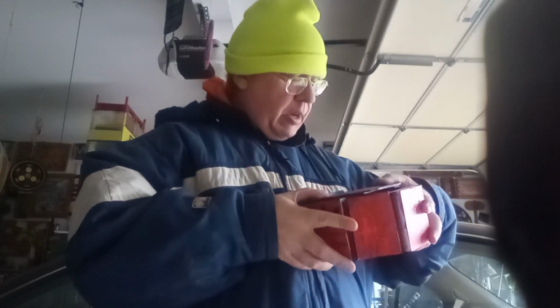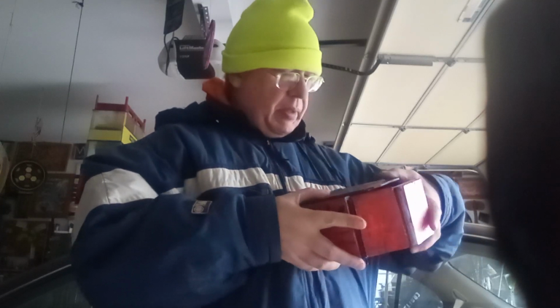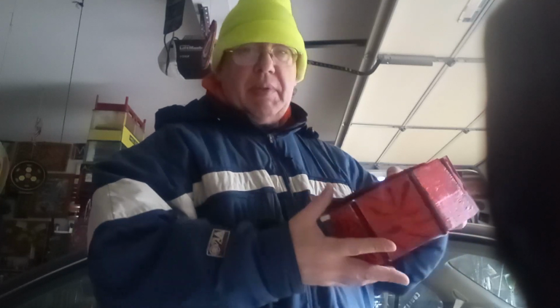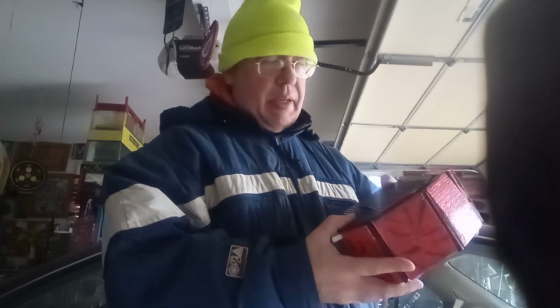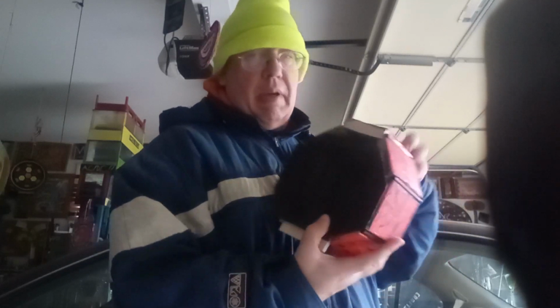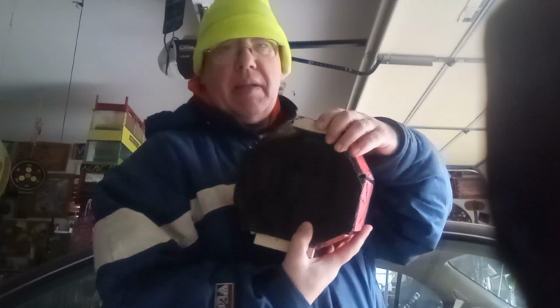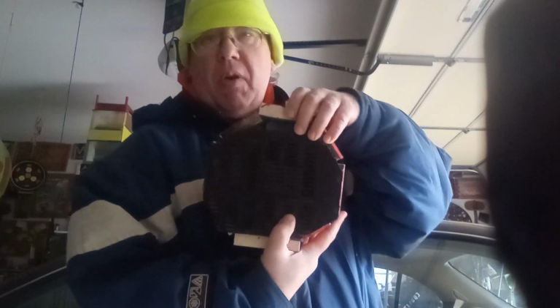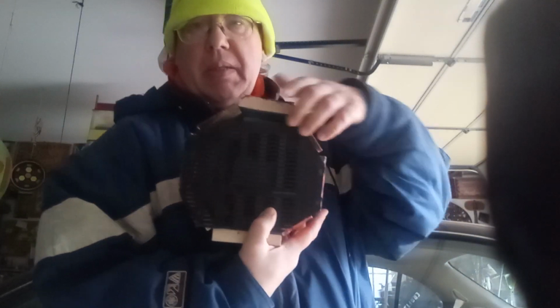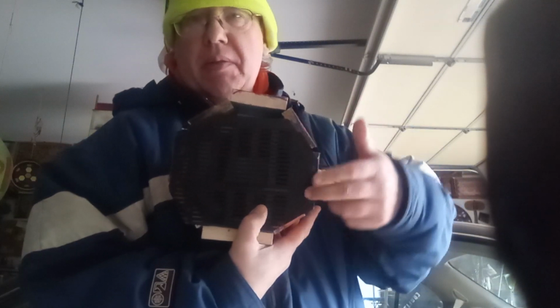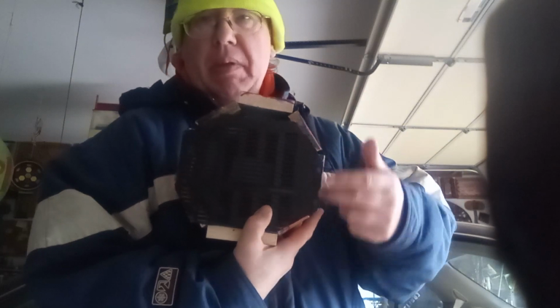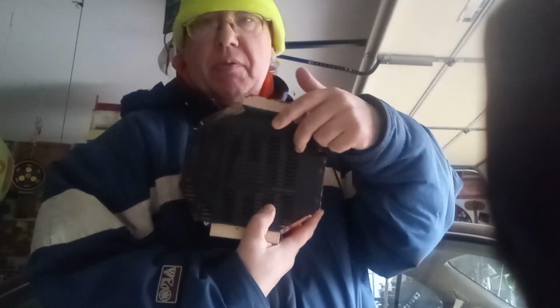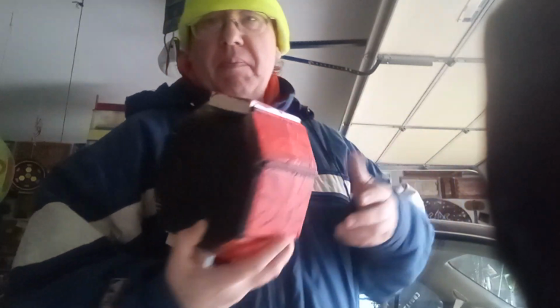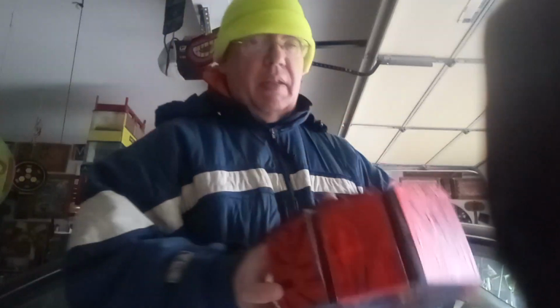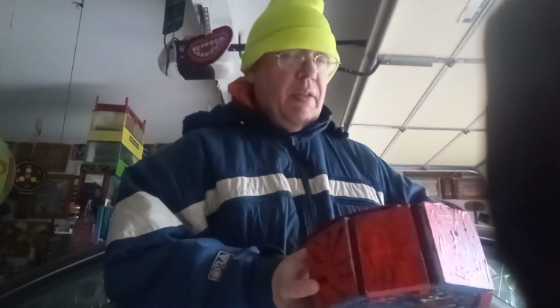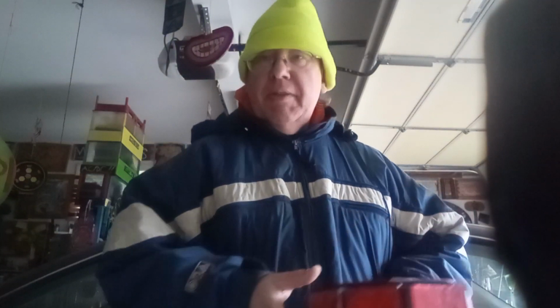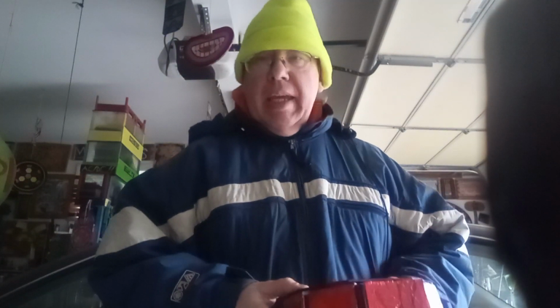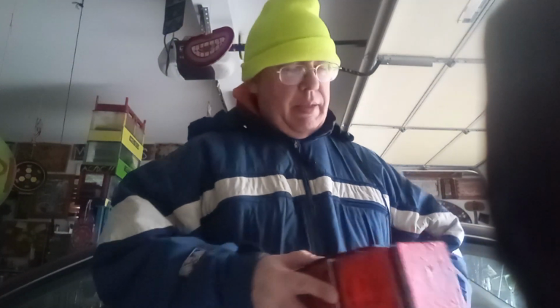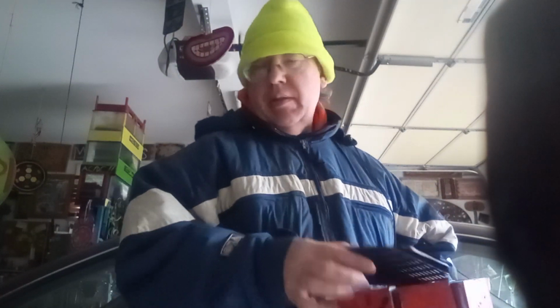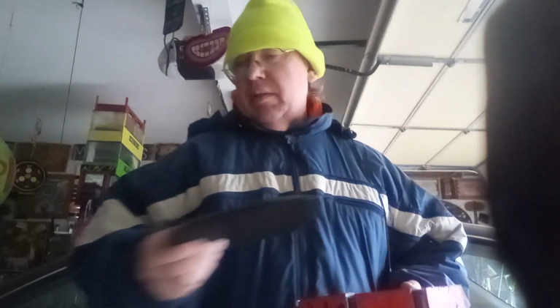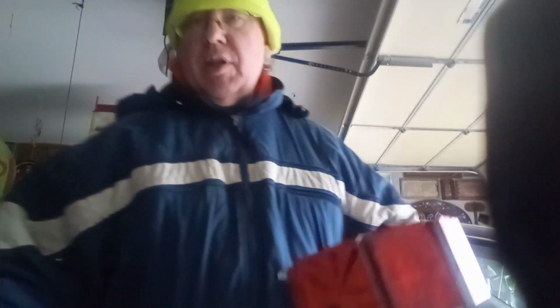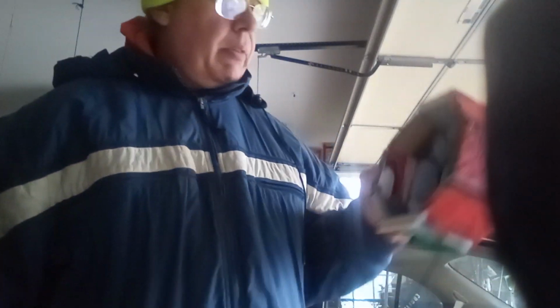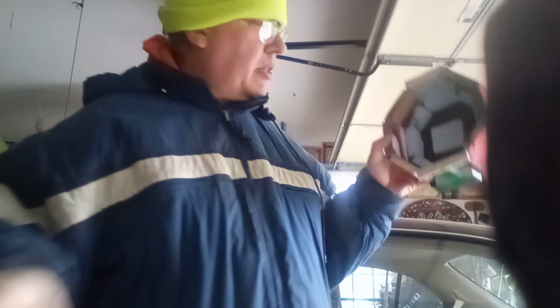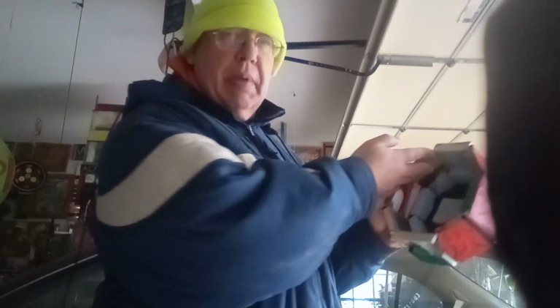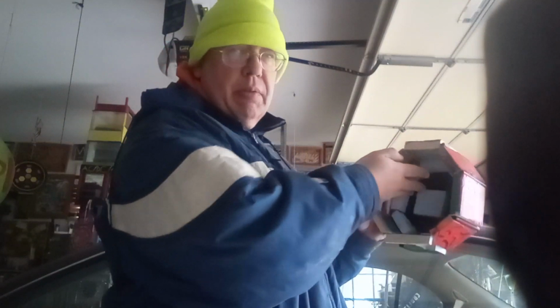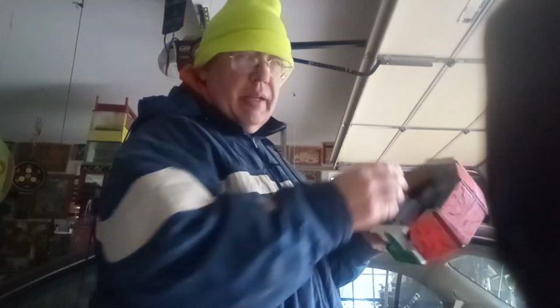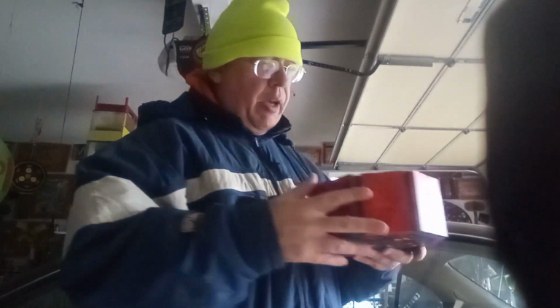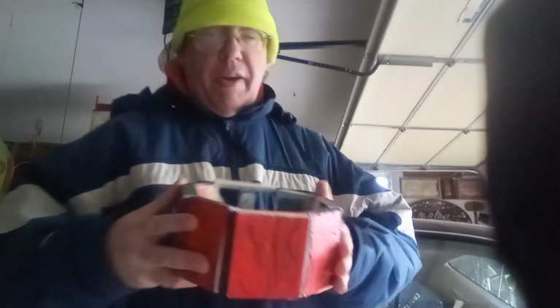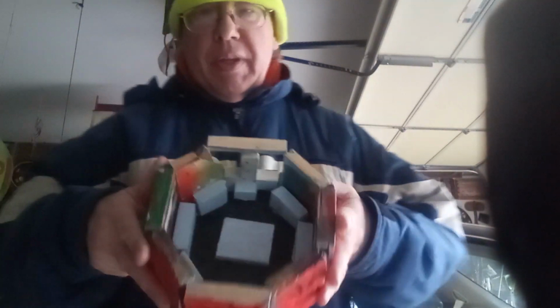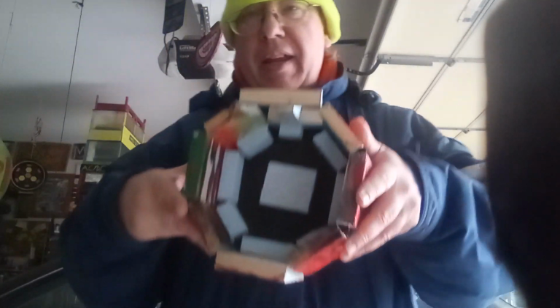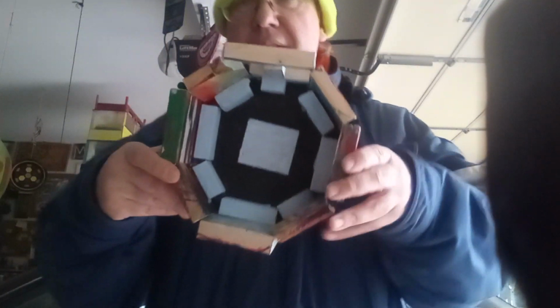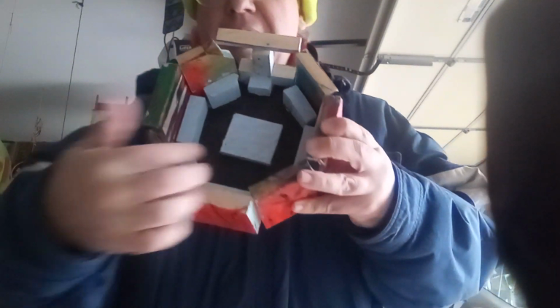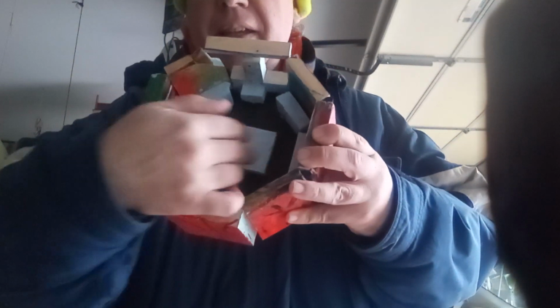I had to cut it a couple of times to get it in the right spot, so I marked my spots for my screws to screw it in, because you've got to be able to access your speaker when you want to get it out.